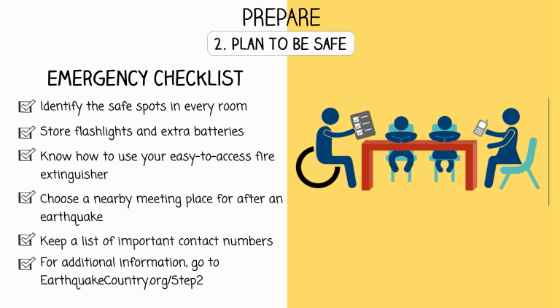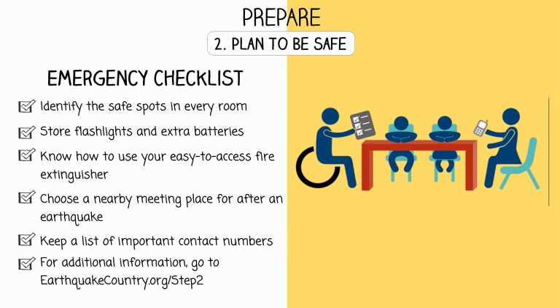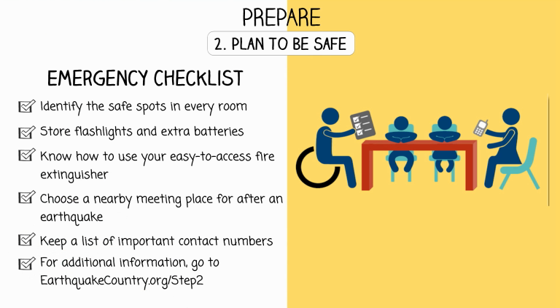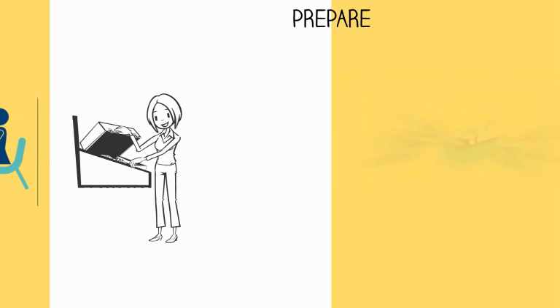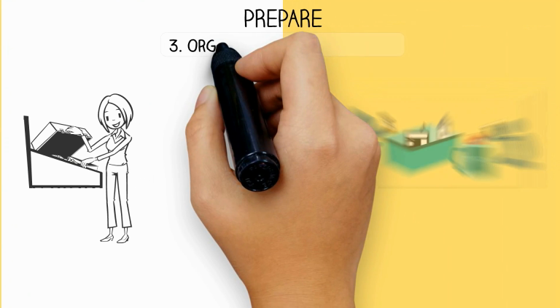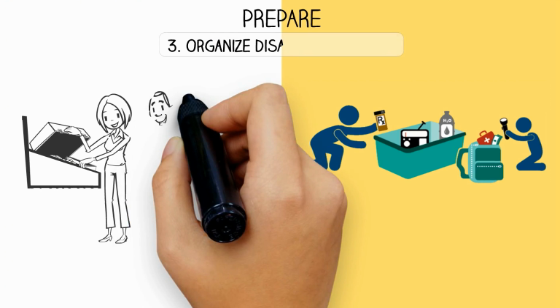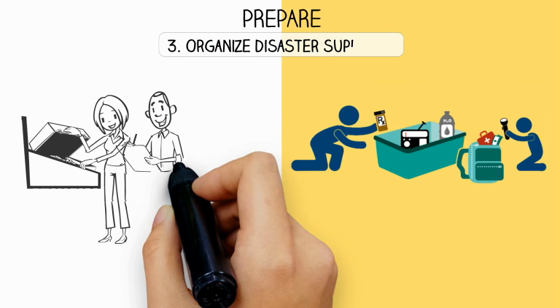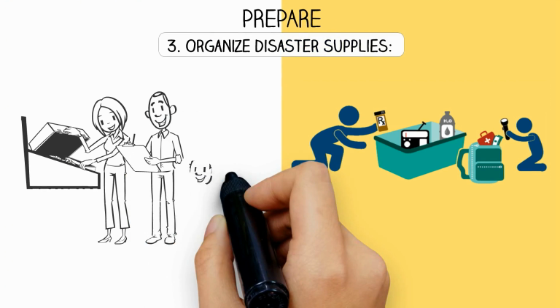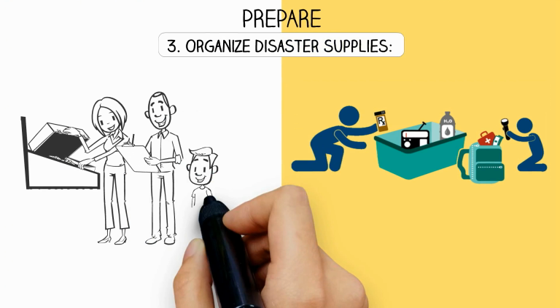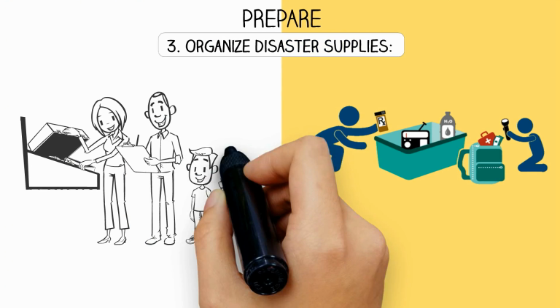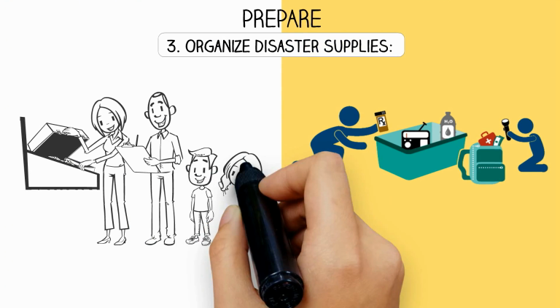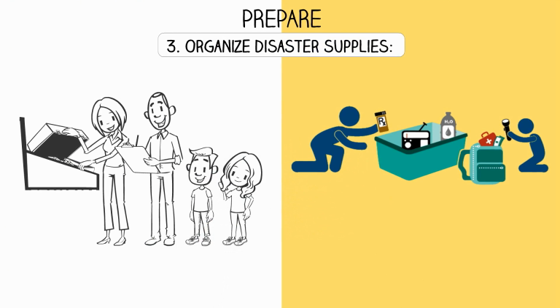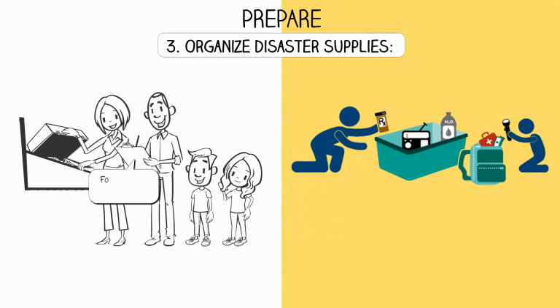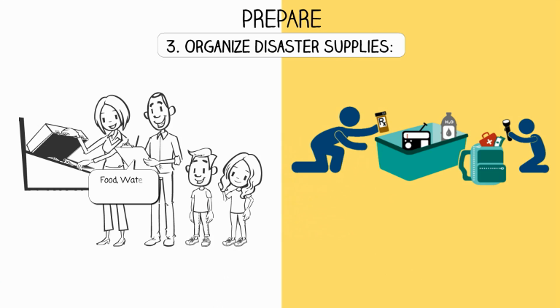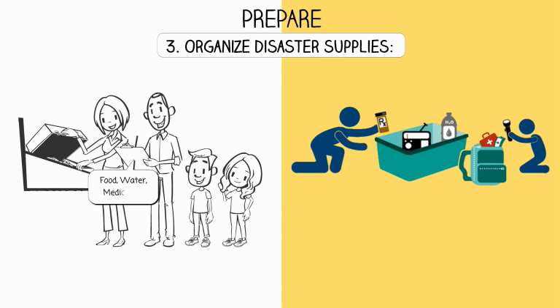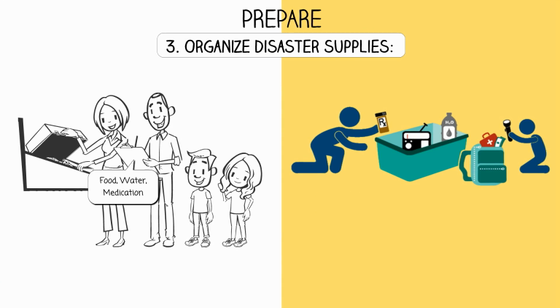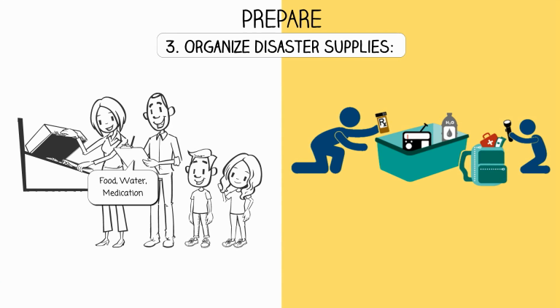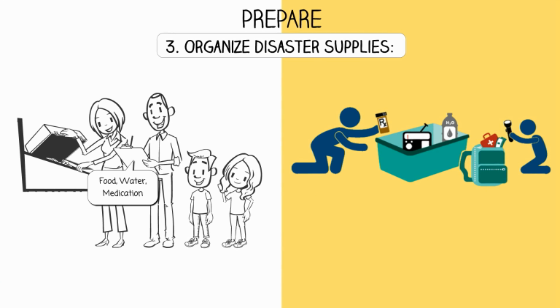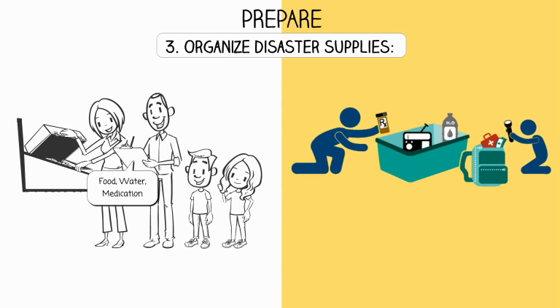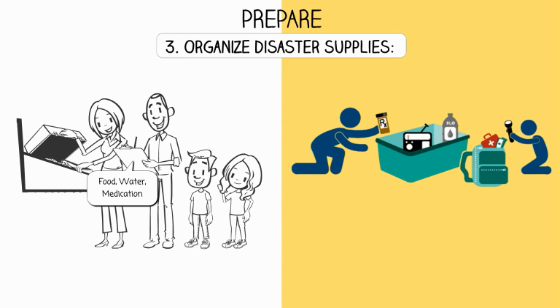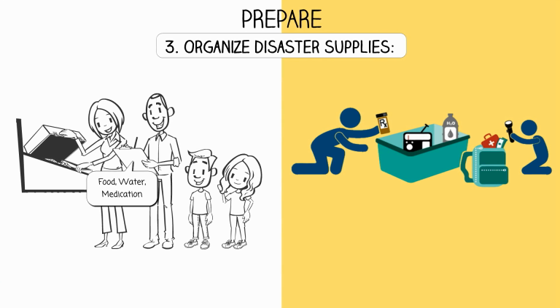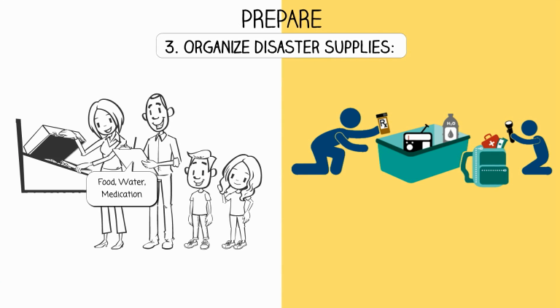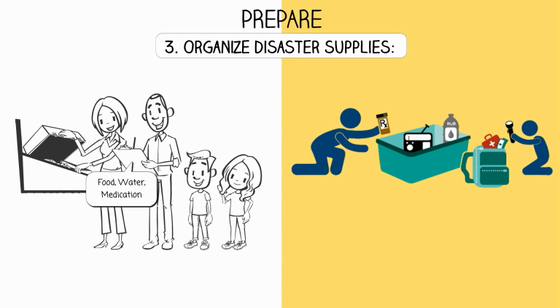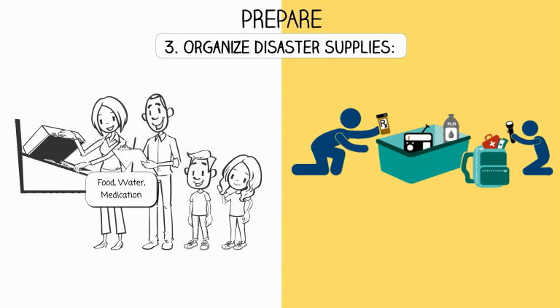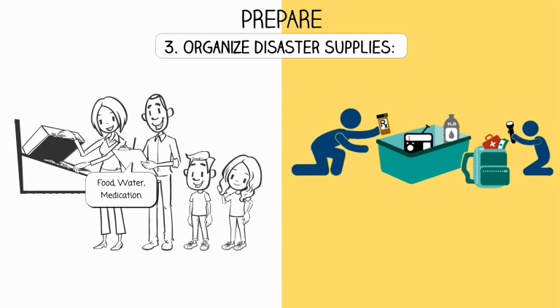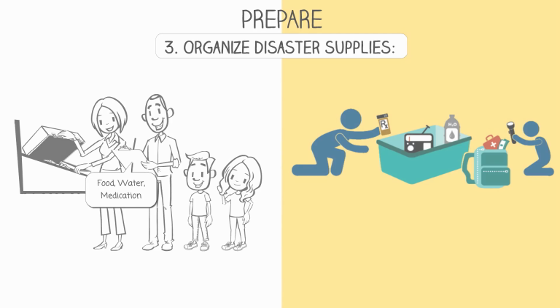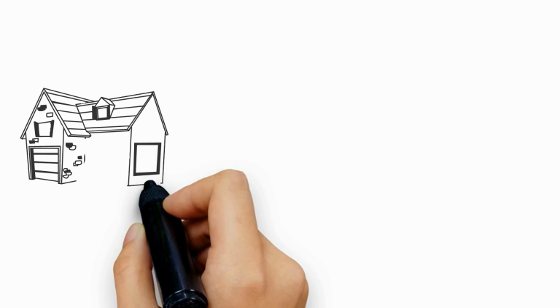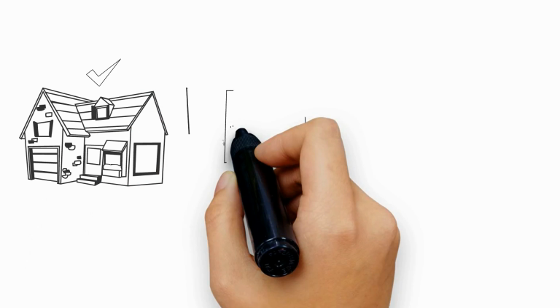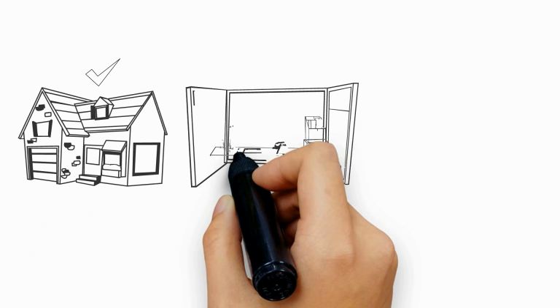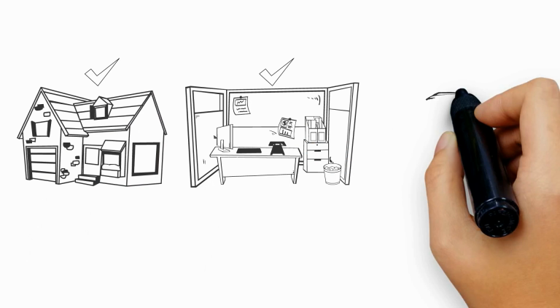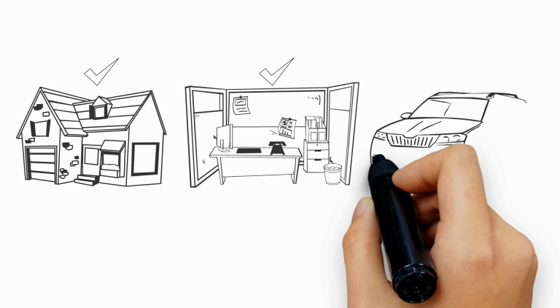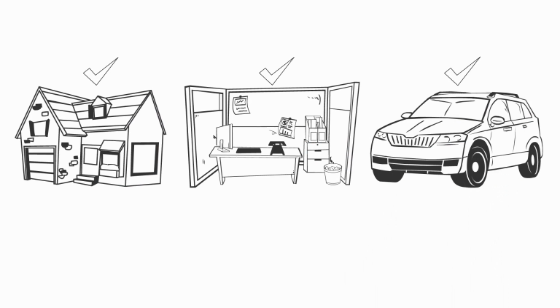Step 3 - Organize your disaster supplies: Put together at least a three-day supply of food, water, and medication for each person in your family. Keep the supplies in convenient locations such as your home, office, and car.